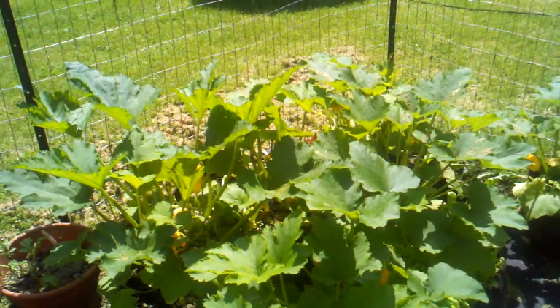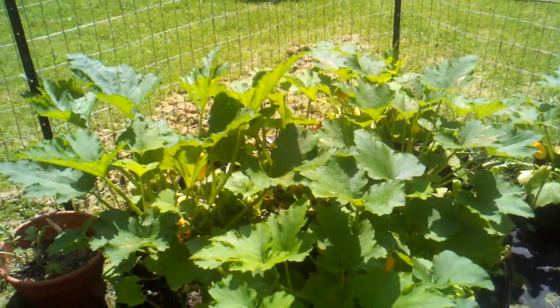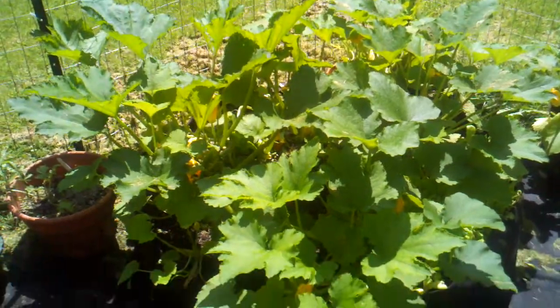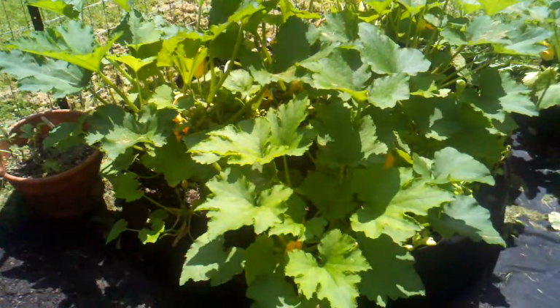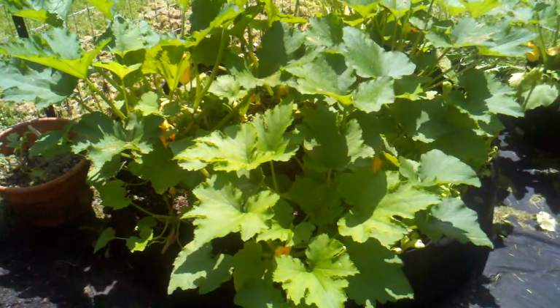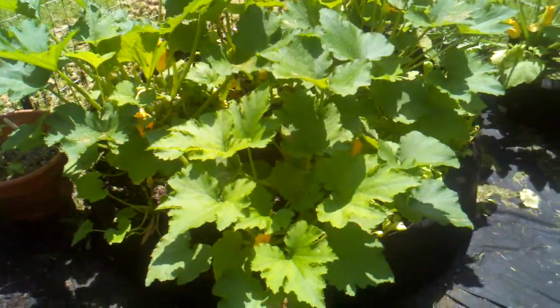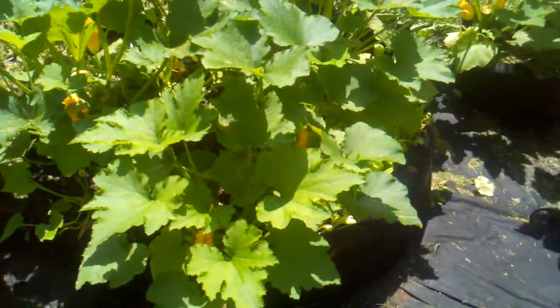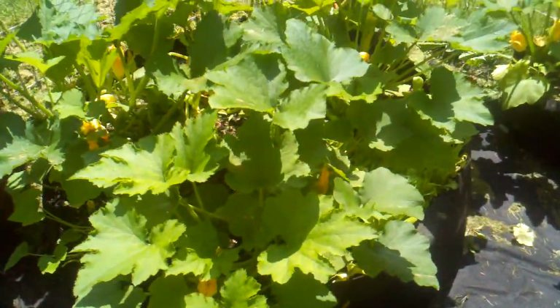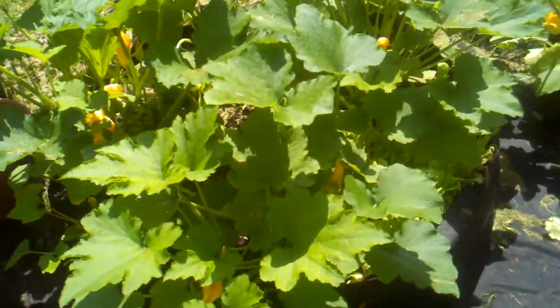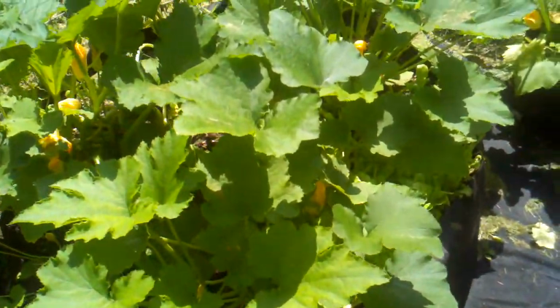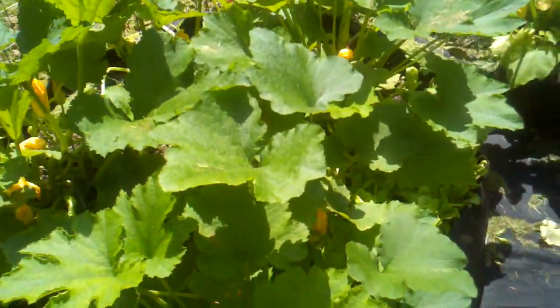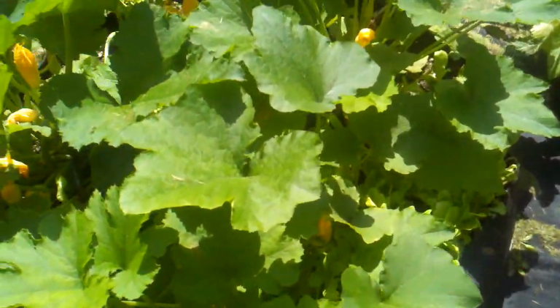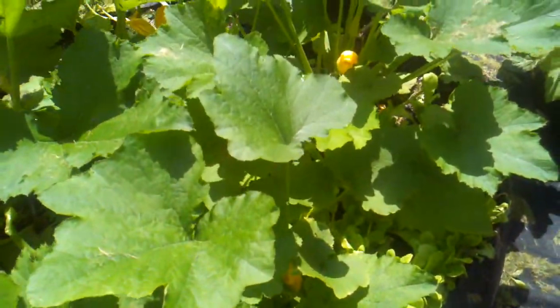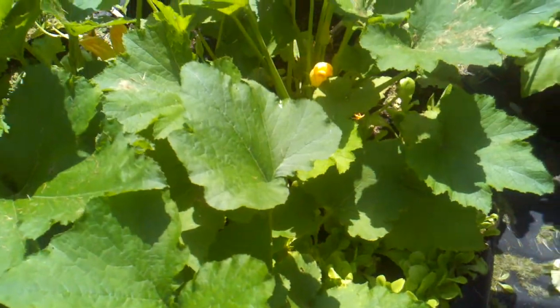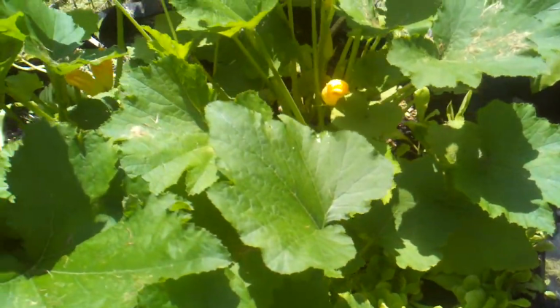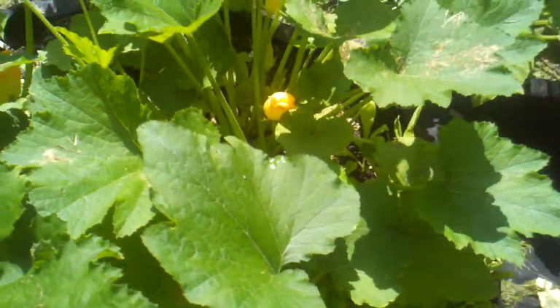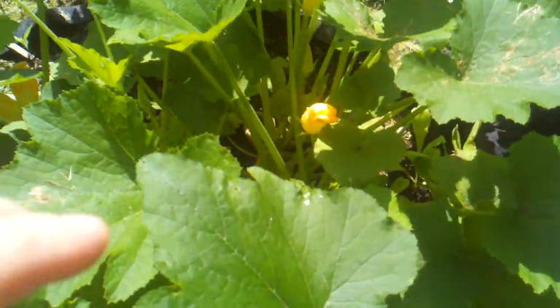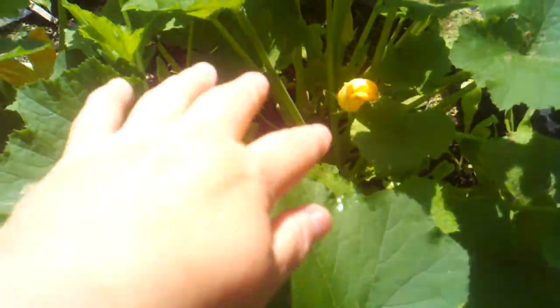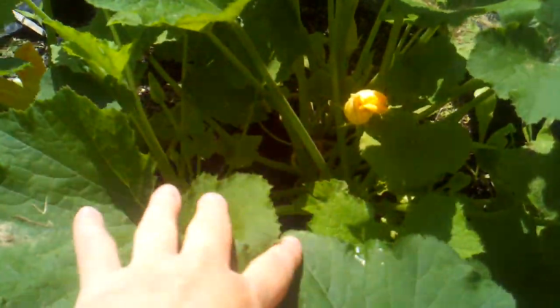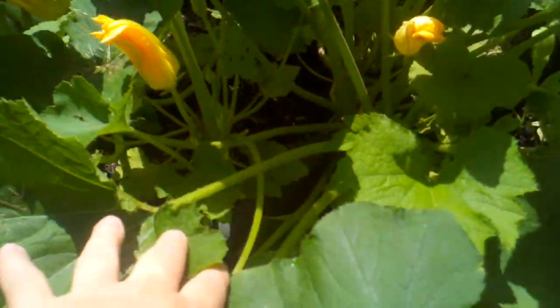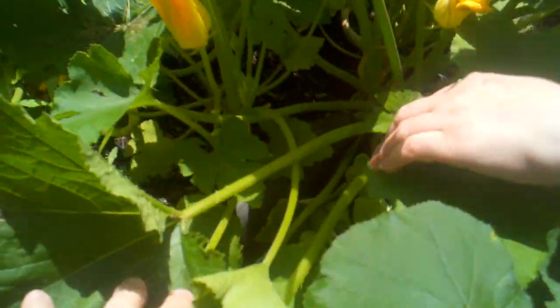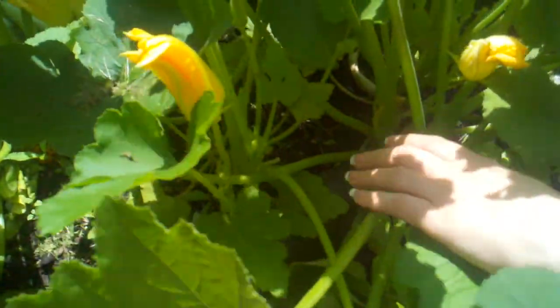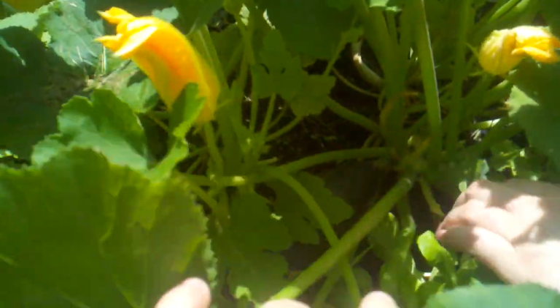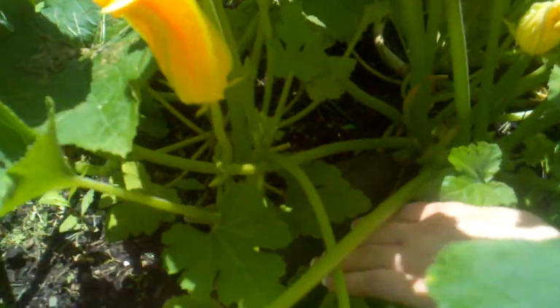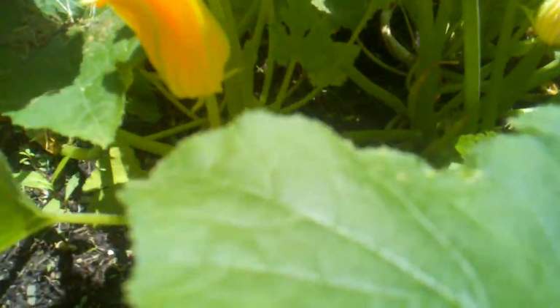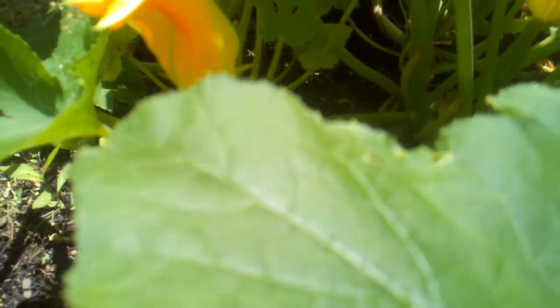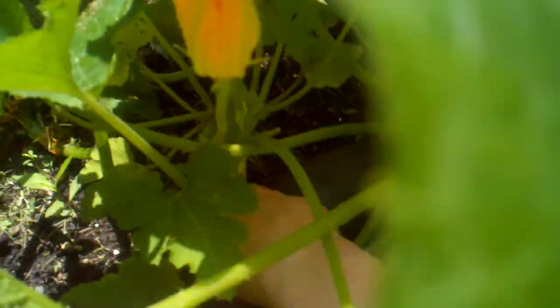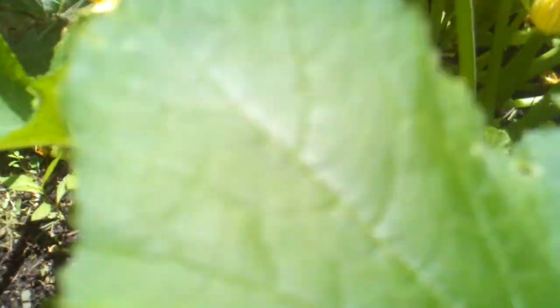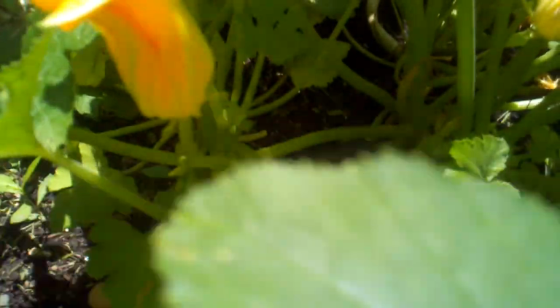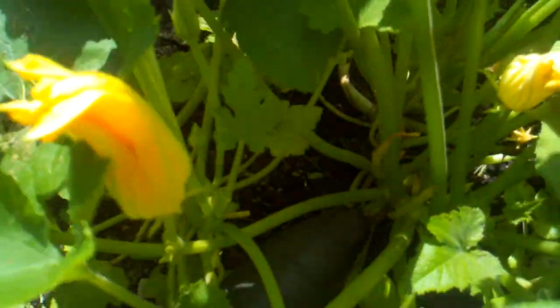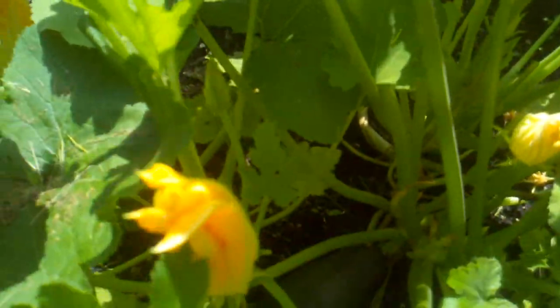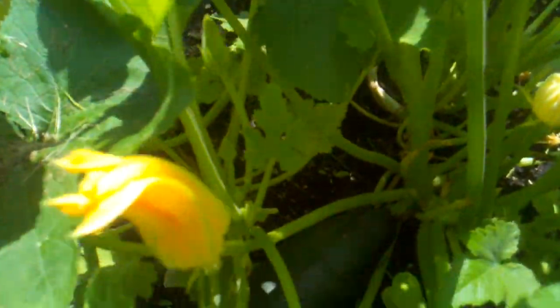We're going to zoom in and show you our first mammoth zucchini. I can't see because the sun's on my screen, but I hope you can see it.